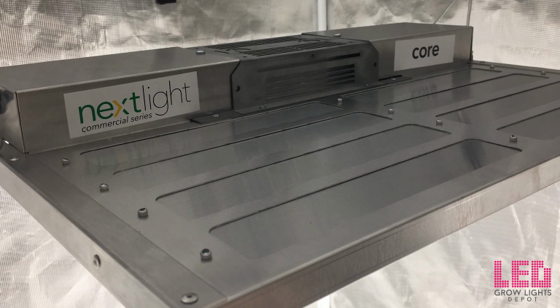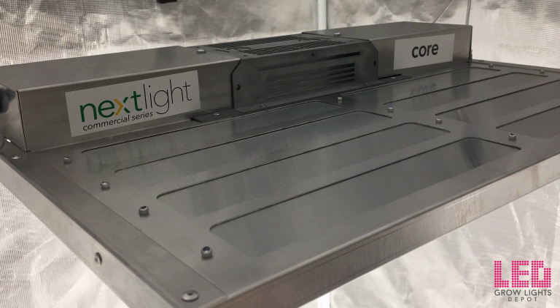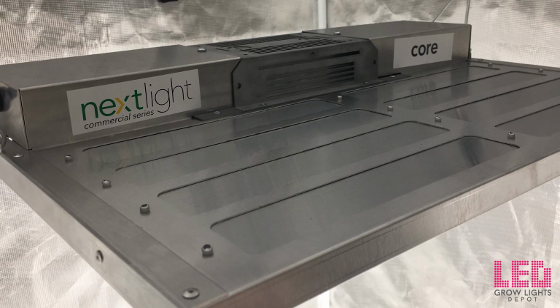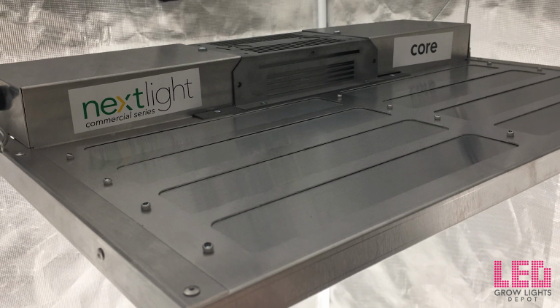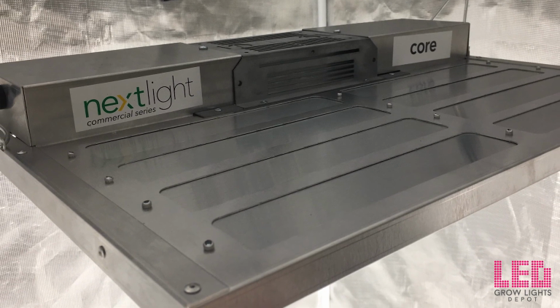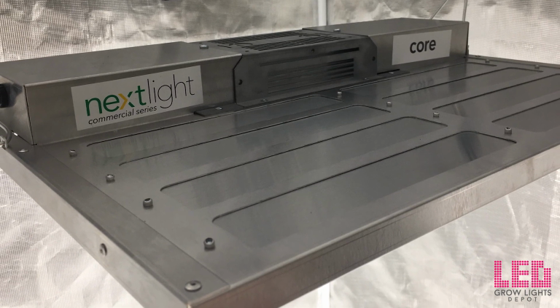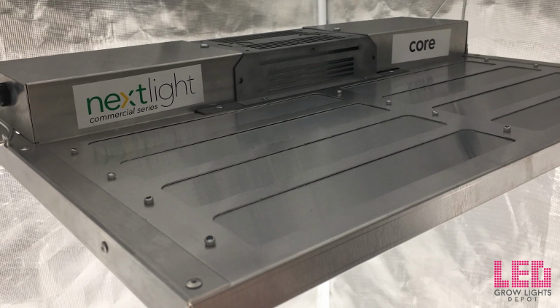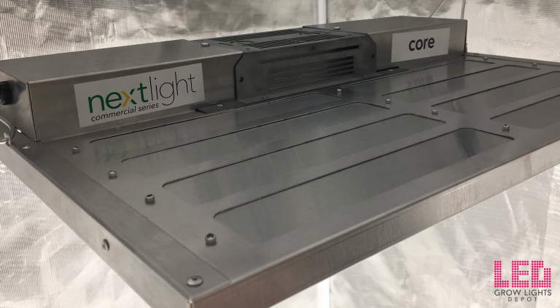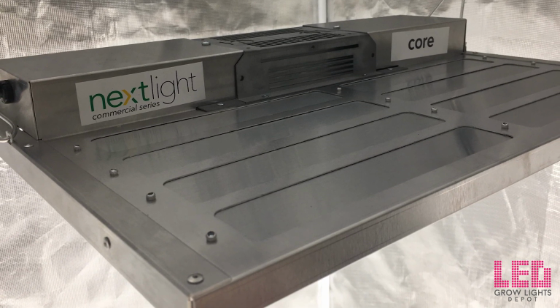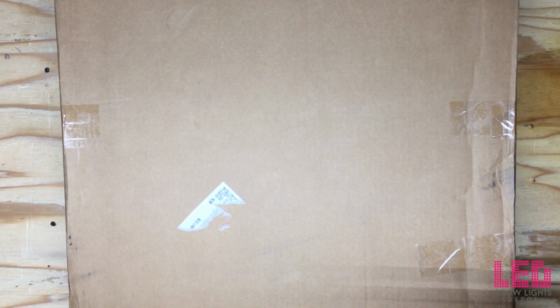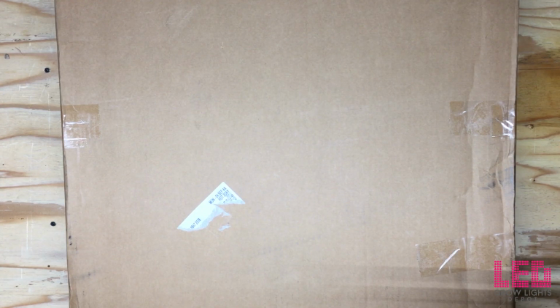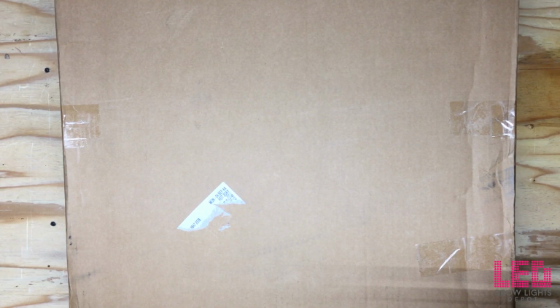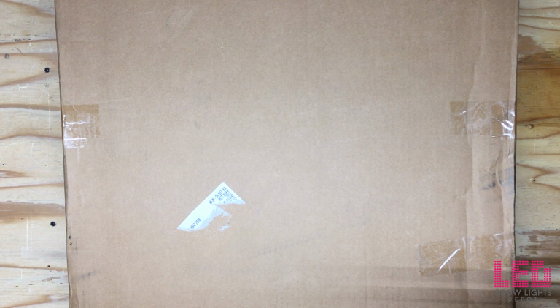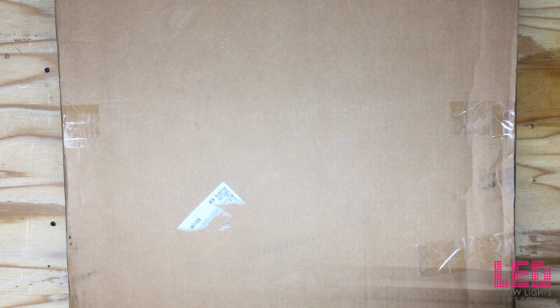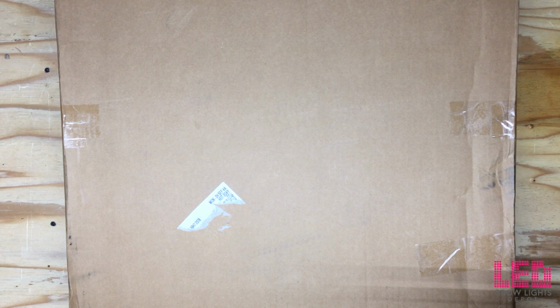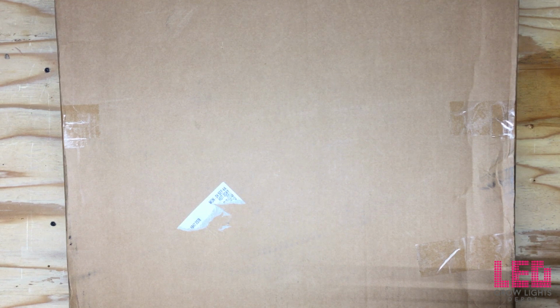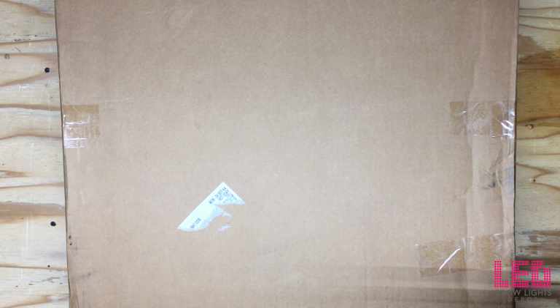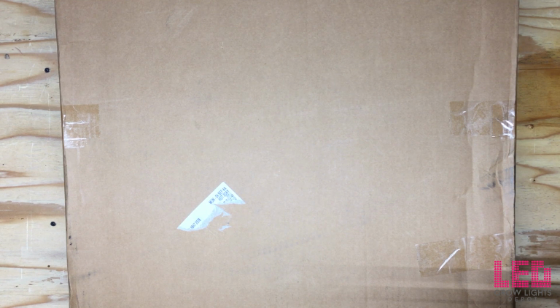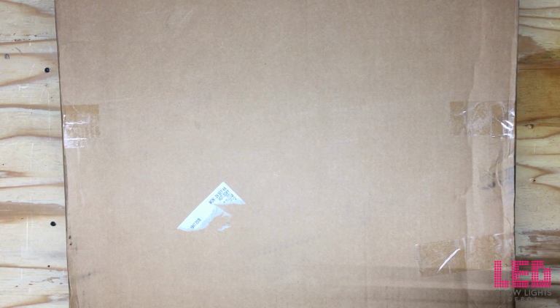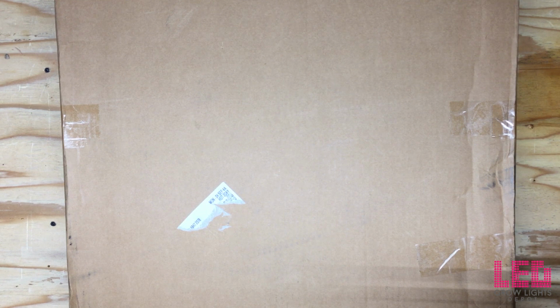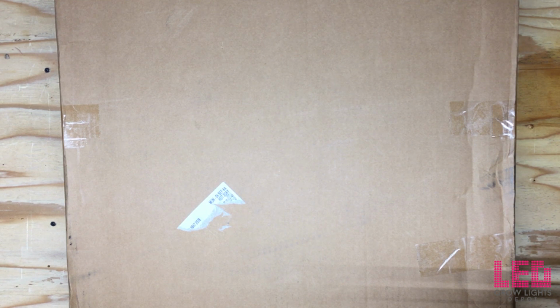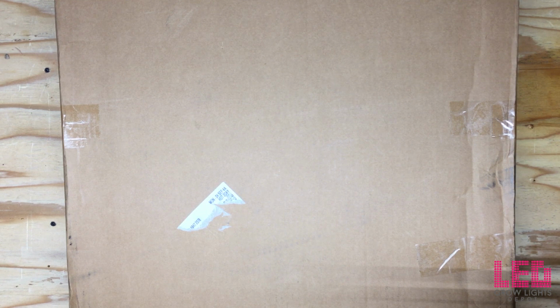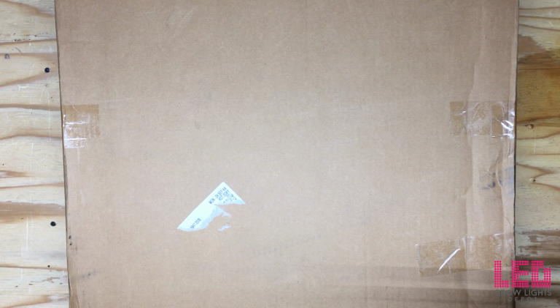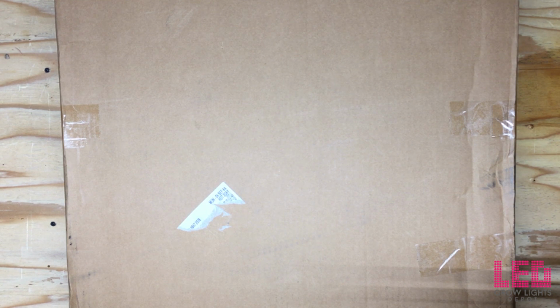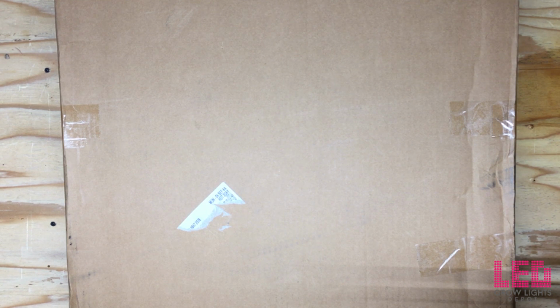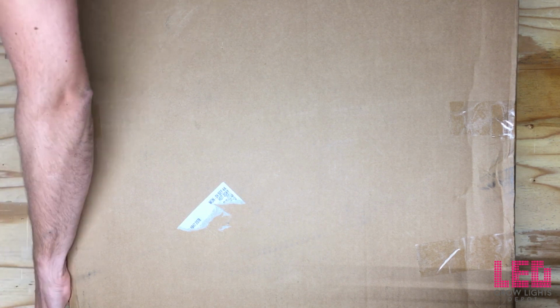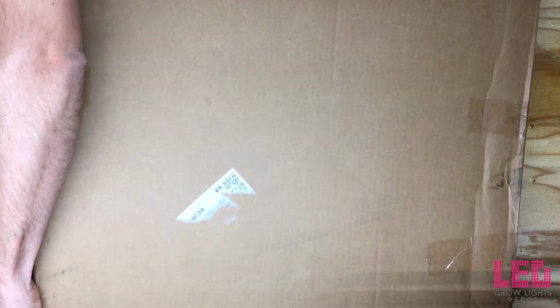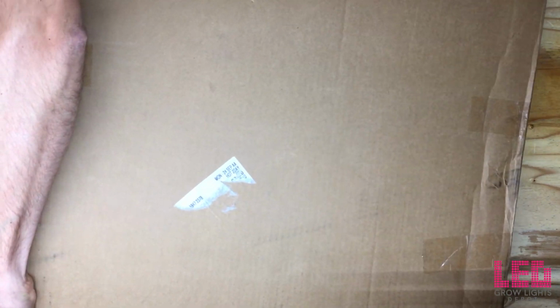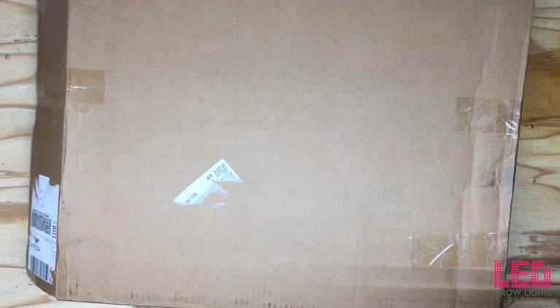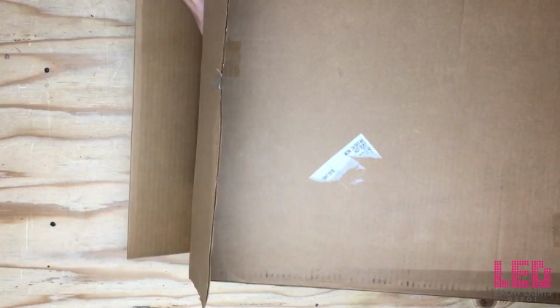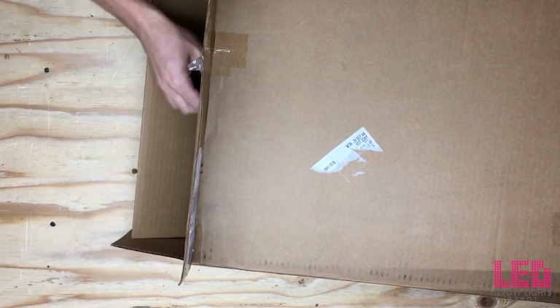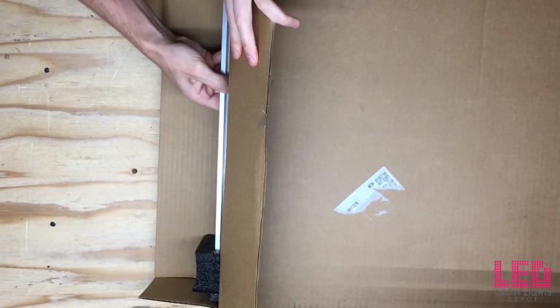The Nextlight Core emits a full spectrum white light designed for a full cycle grow. This unit replaced the Nextlight Mini. It is a larger, more powerful upgrade and covers a bigger footprint than the Mini. Let's check out the Core now.